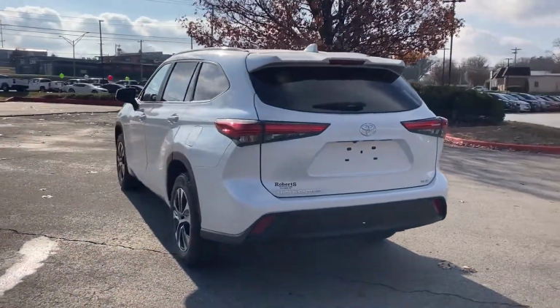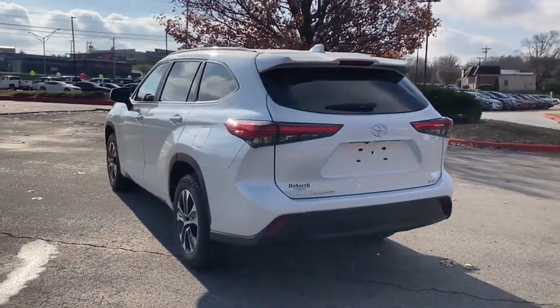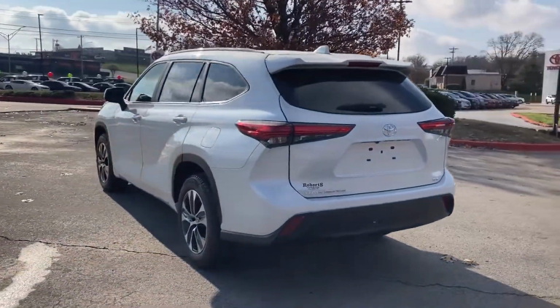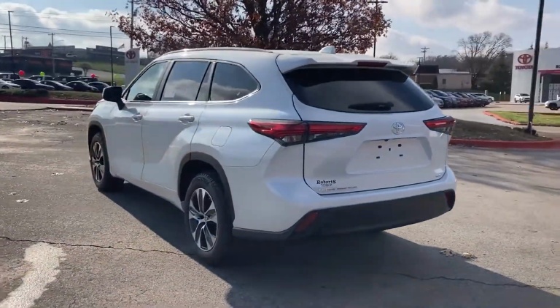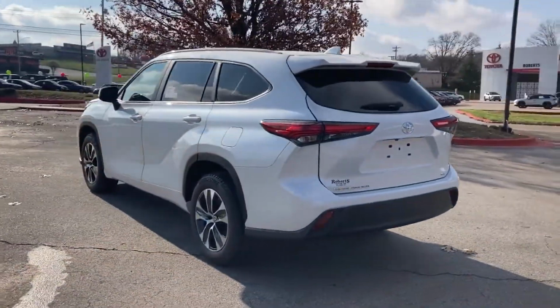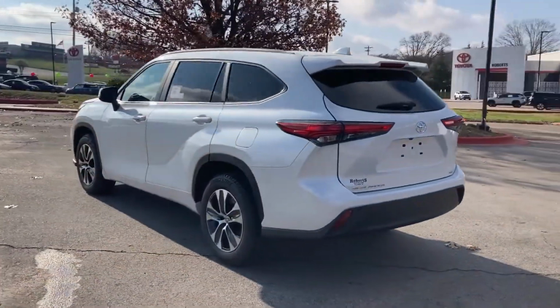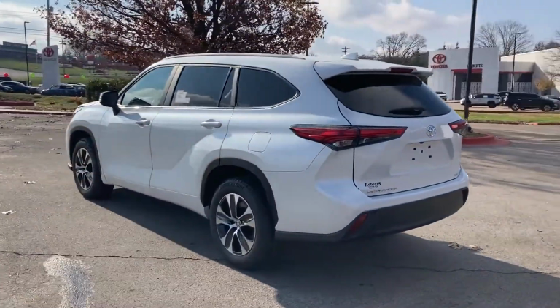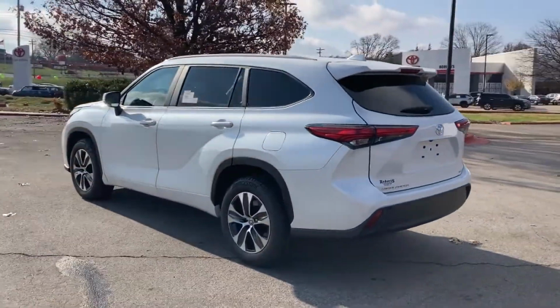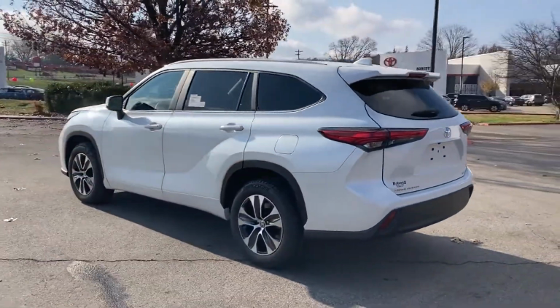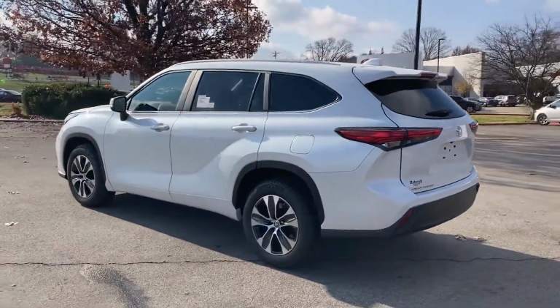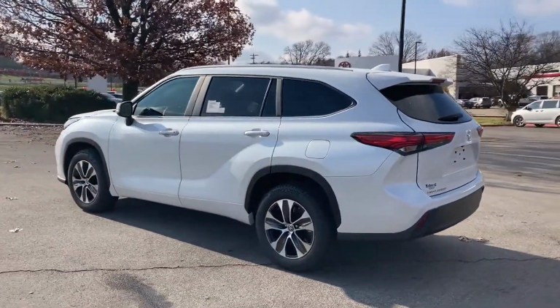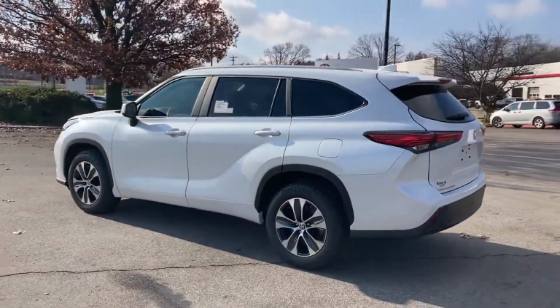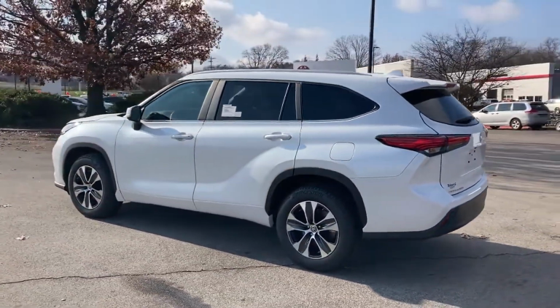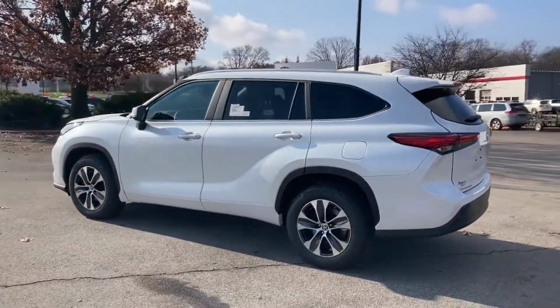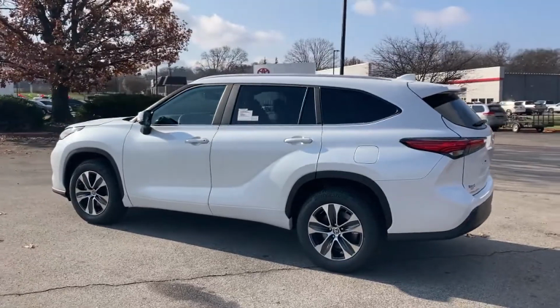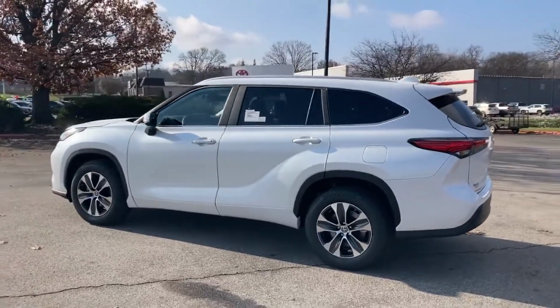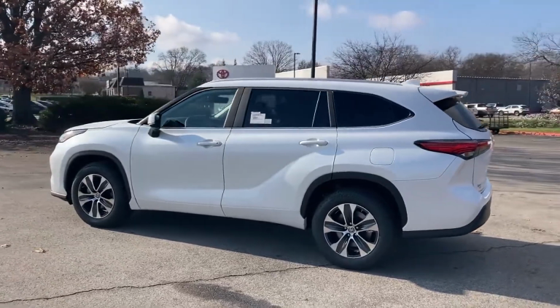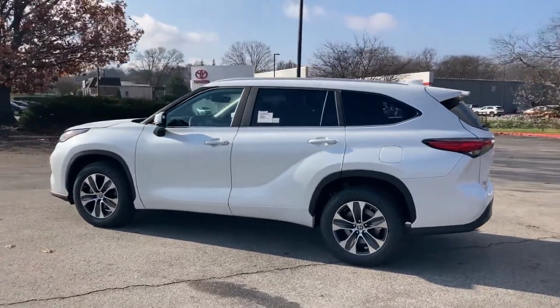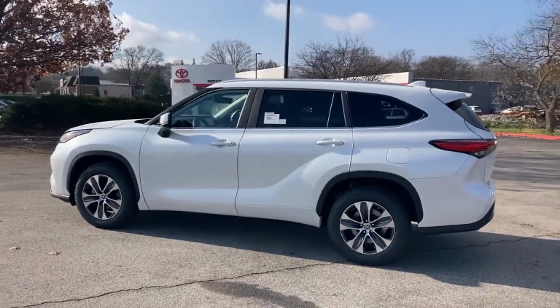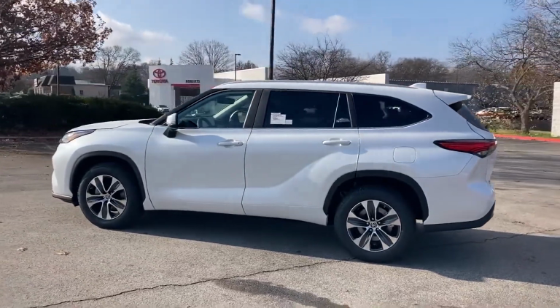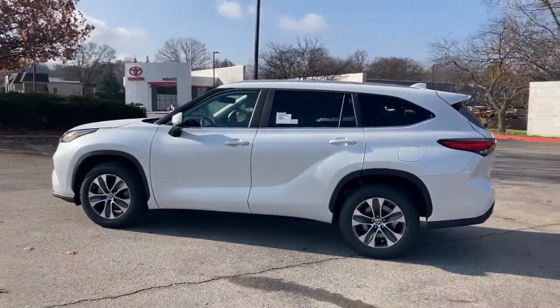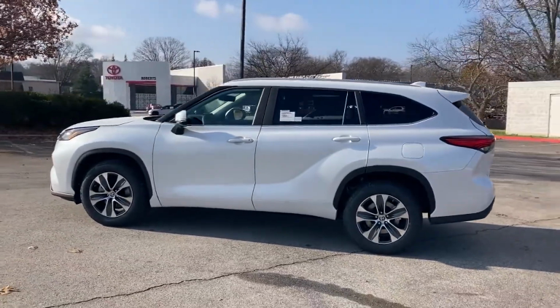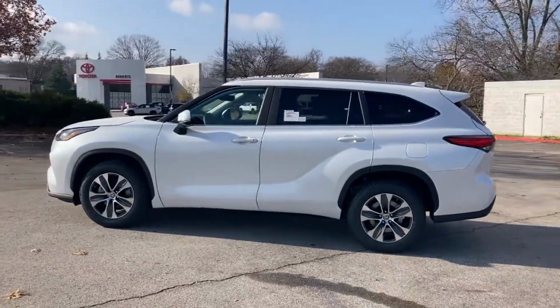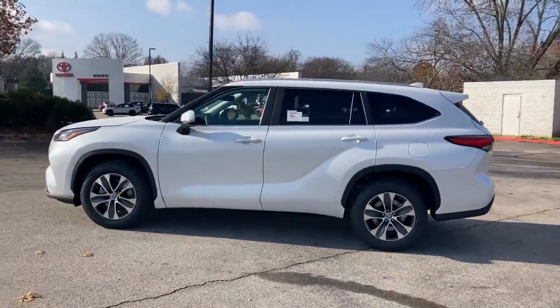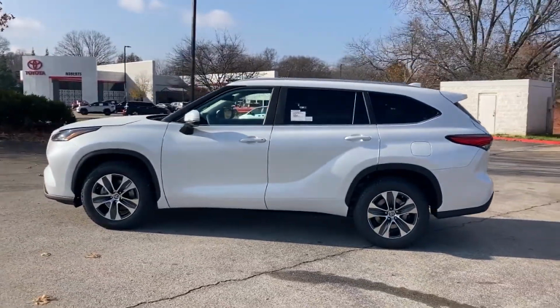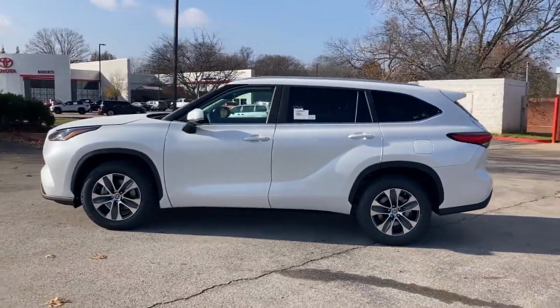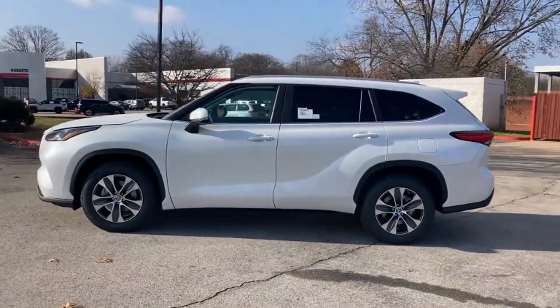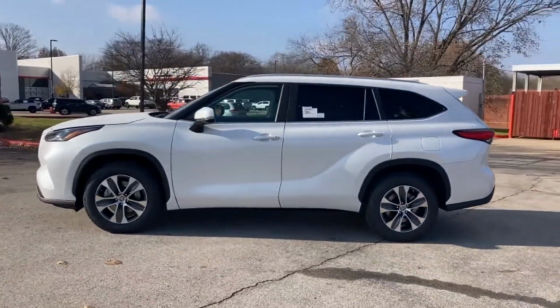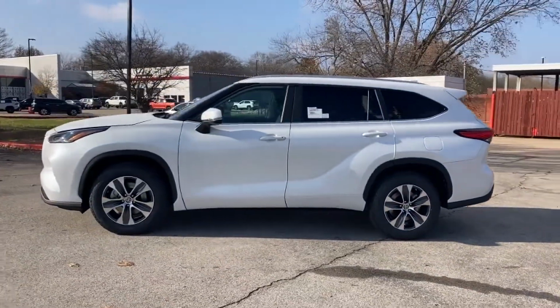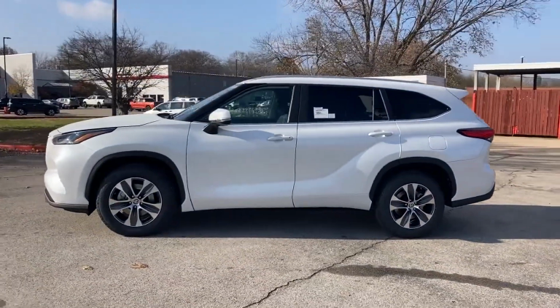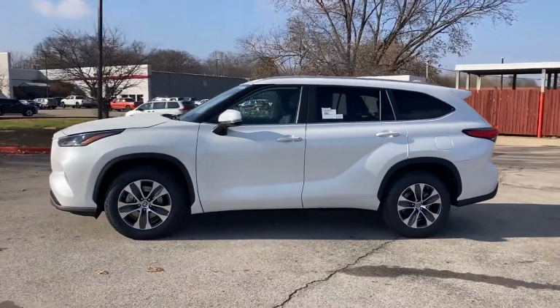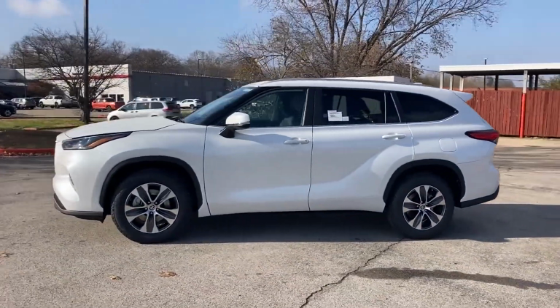Turbocharged Engine. Multi-Zone Air Conditioning. Third Row Seating. Heated Side View Mirrors. Backup Camera. Tinted Windows.